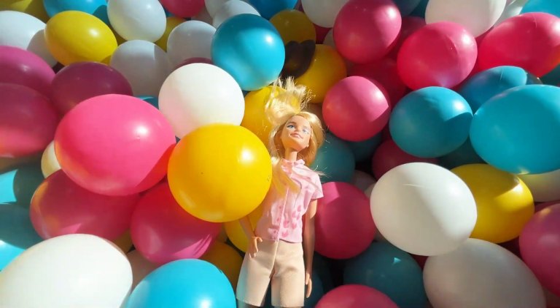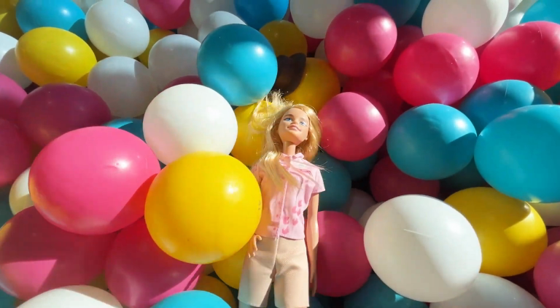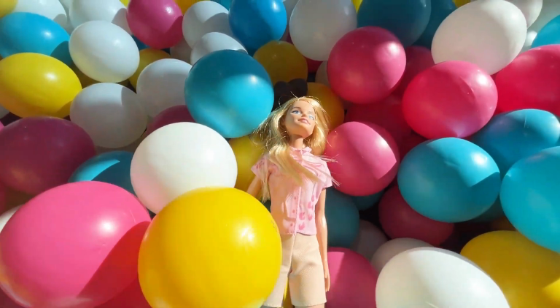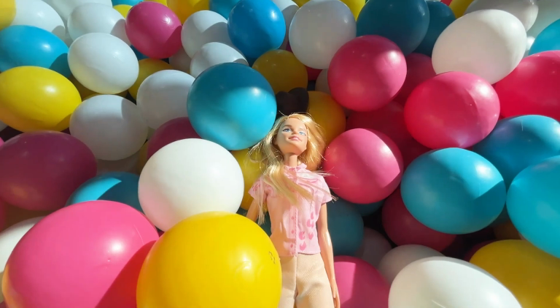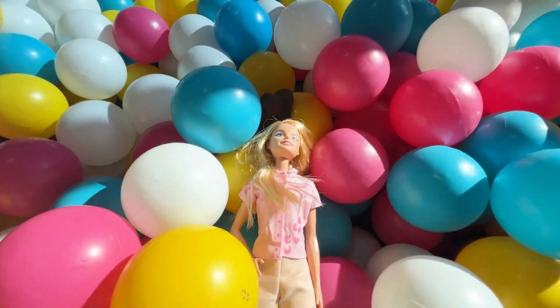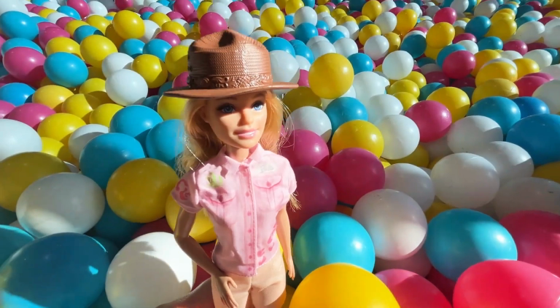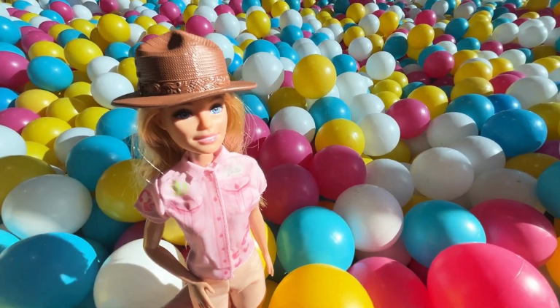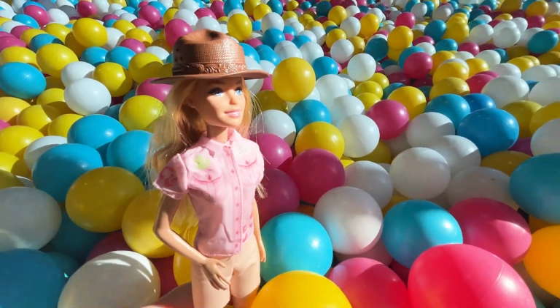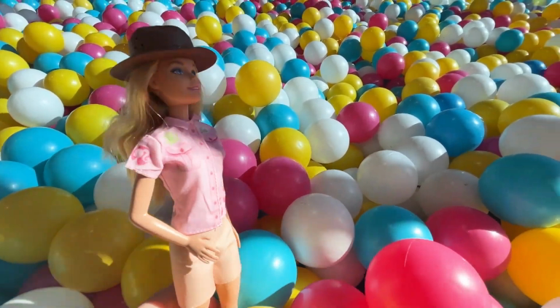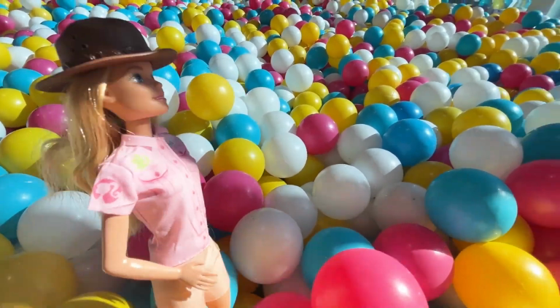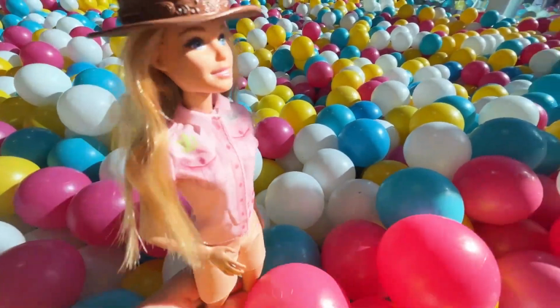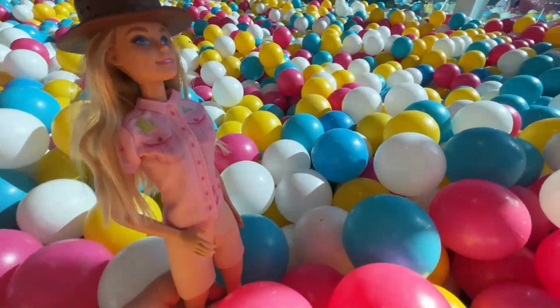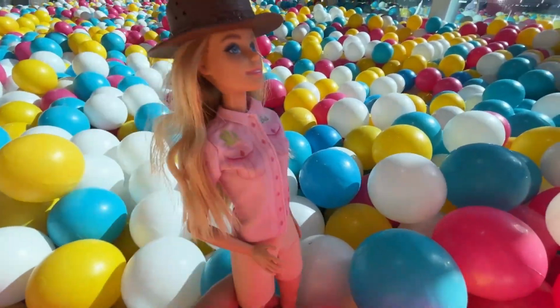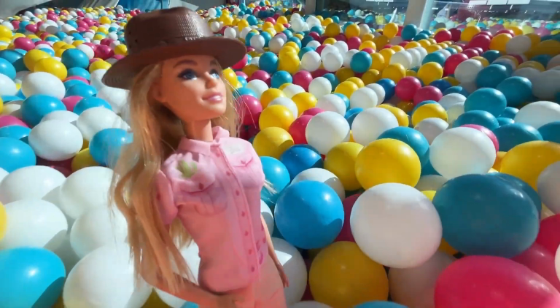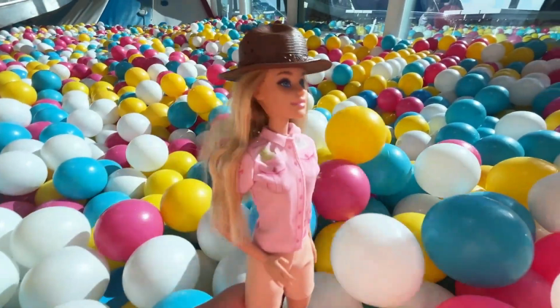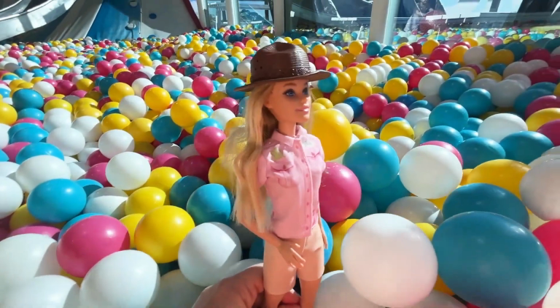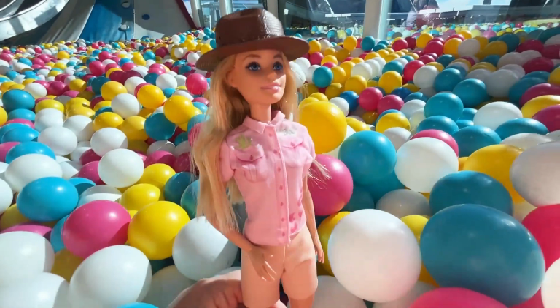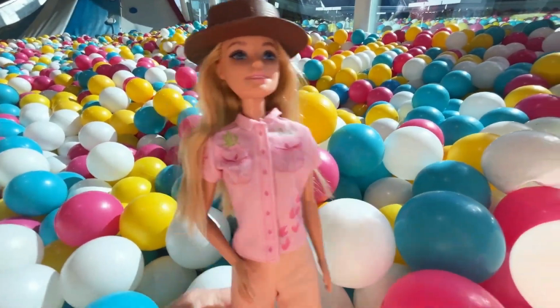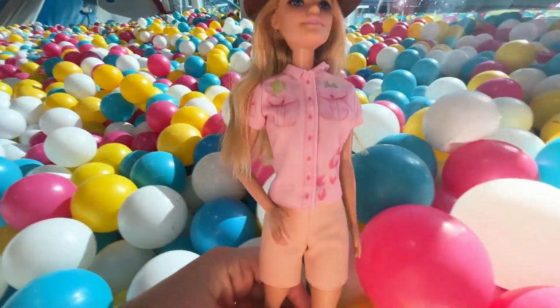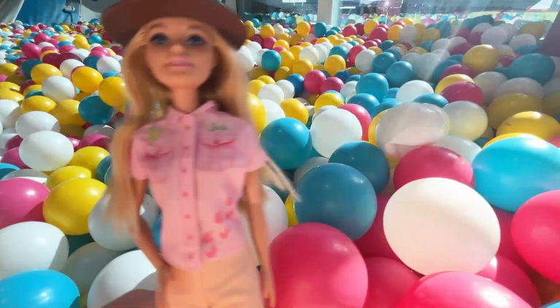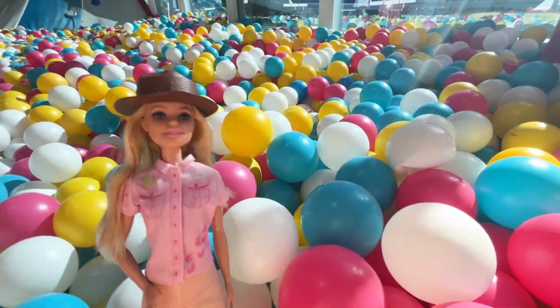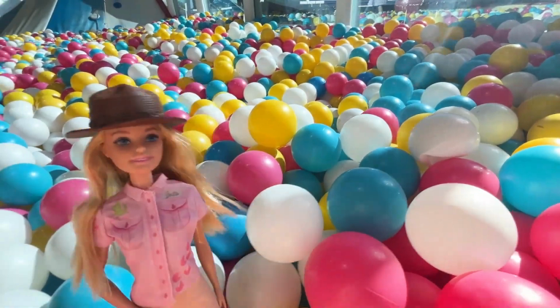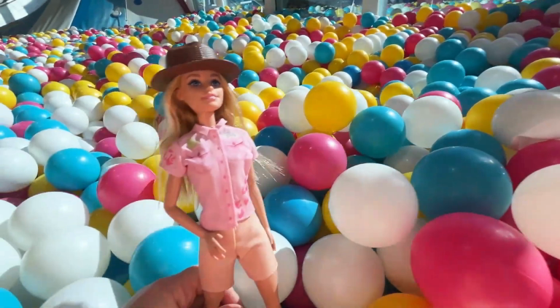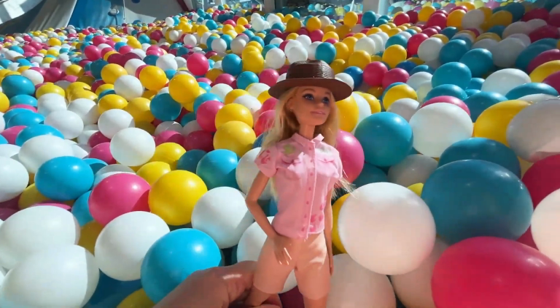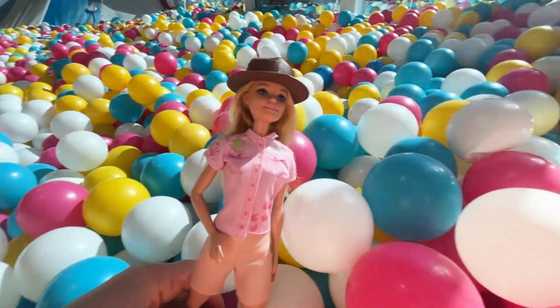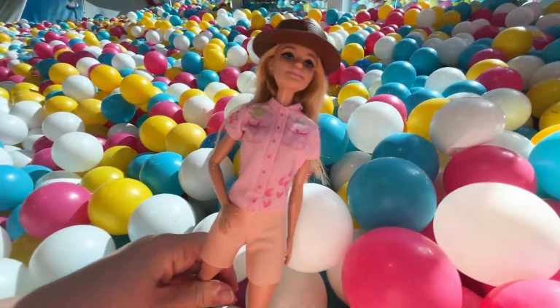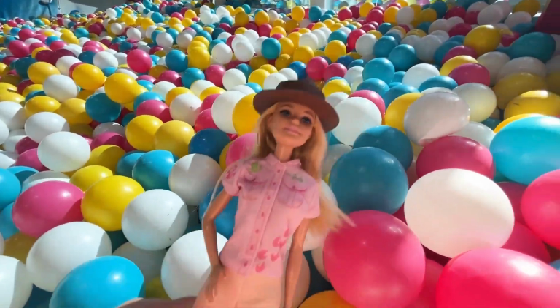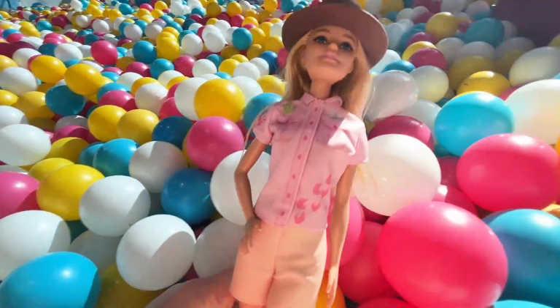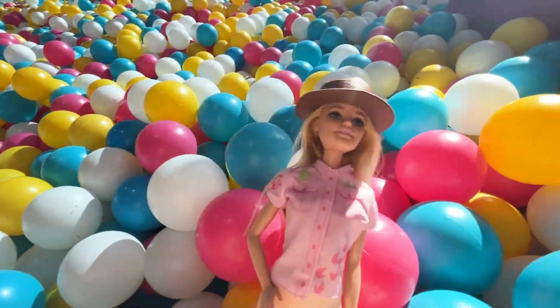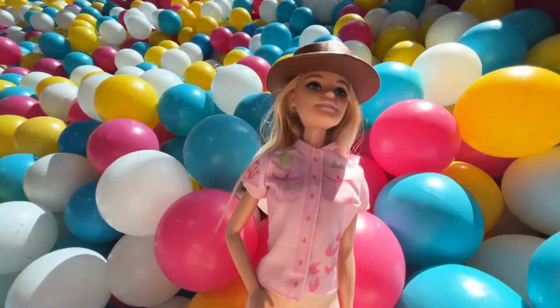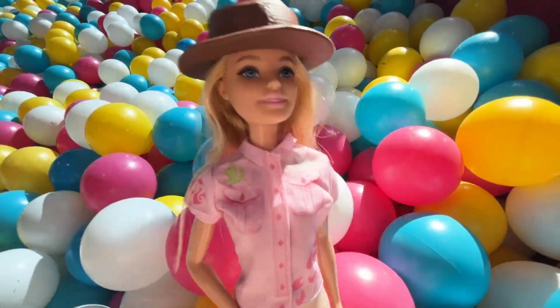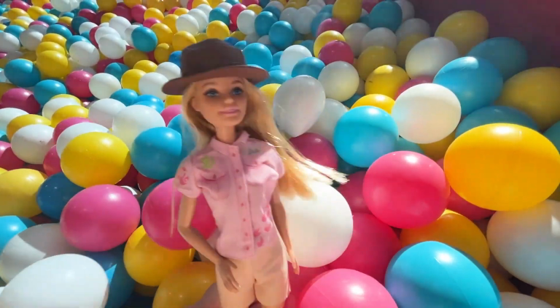Oh no, not my hat again. Okay, hat back on. I am loving playing in this ball pit. There are thousands of balls. It is so much fun.